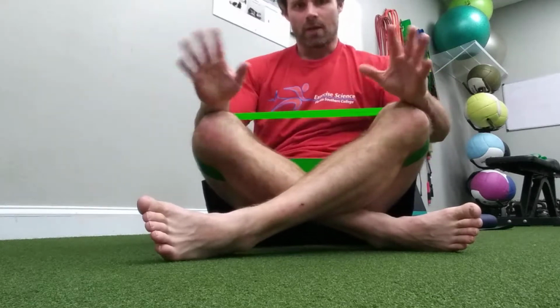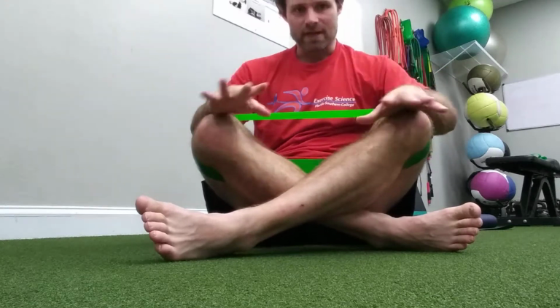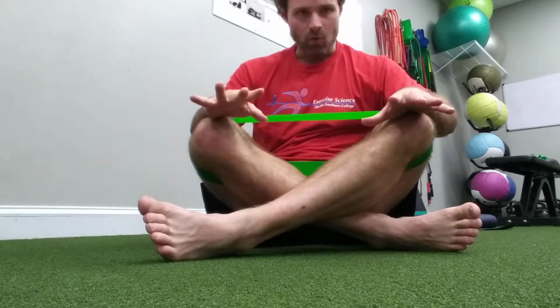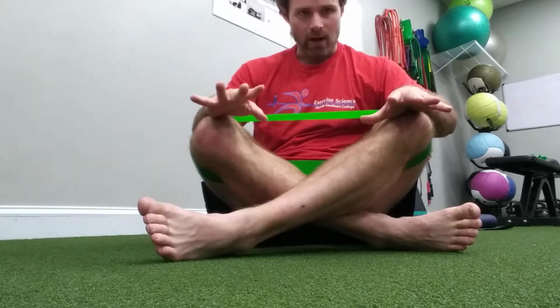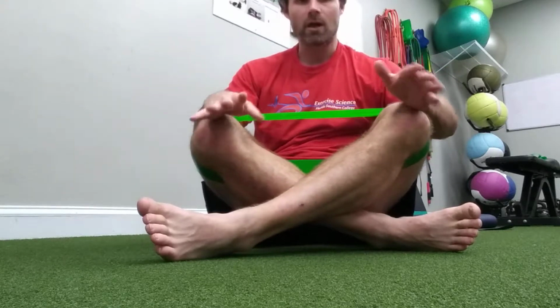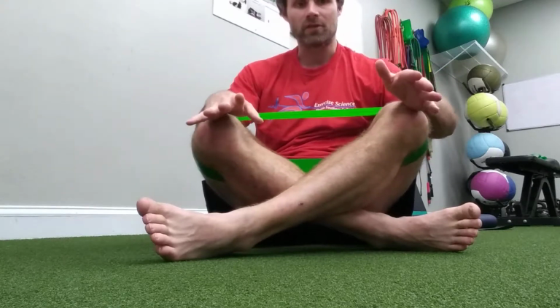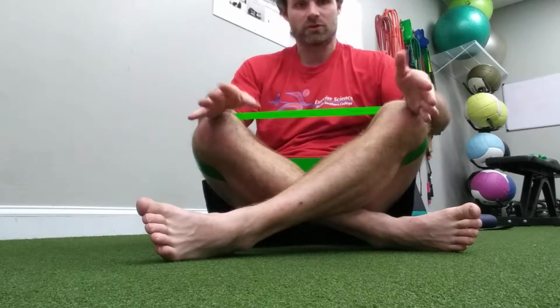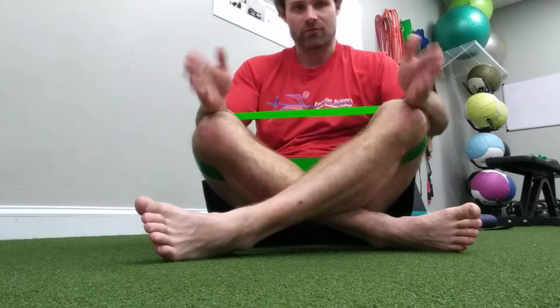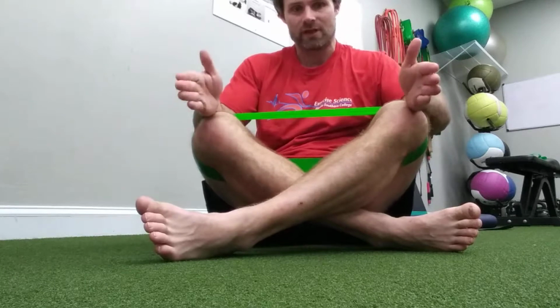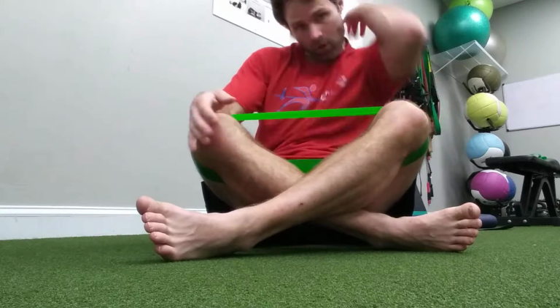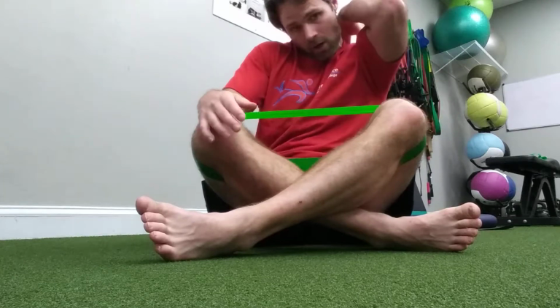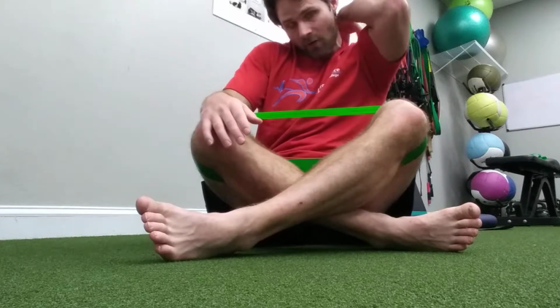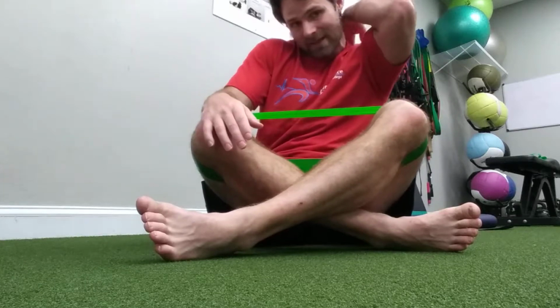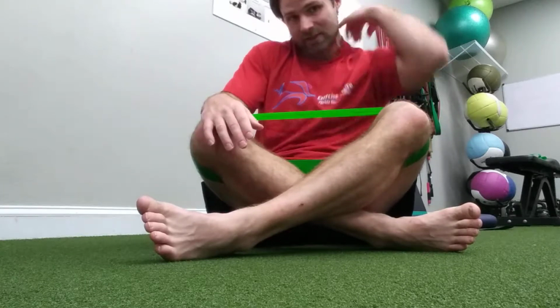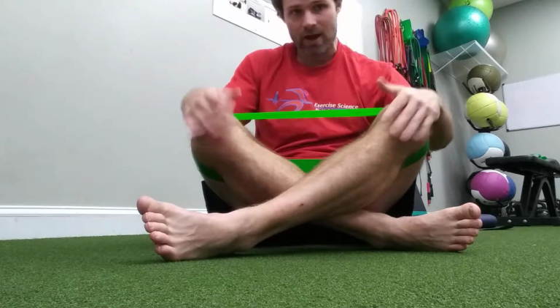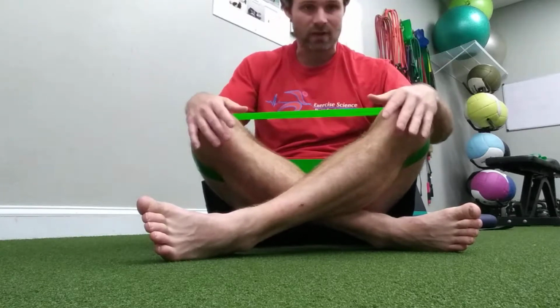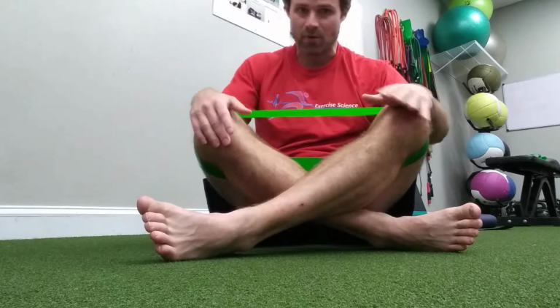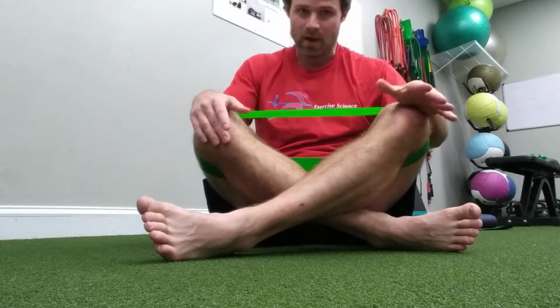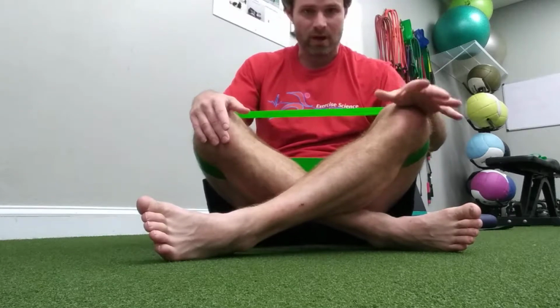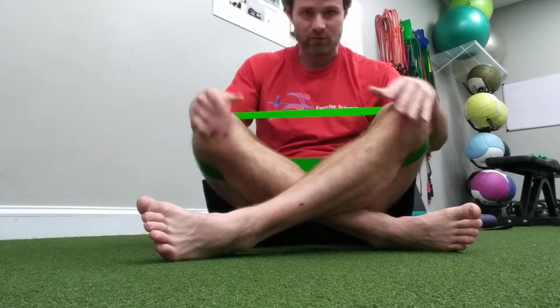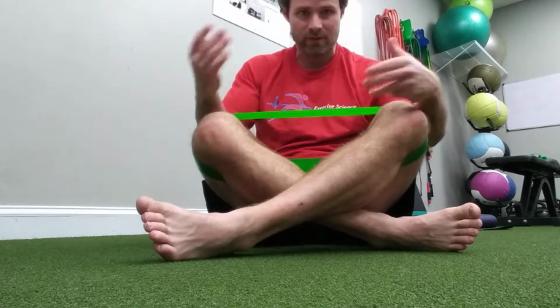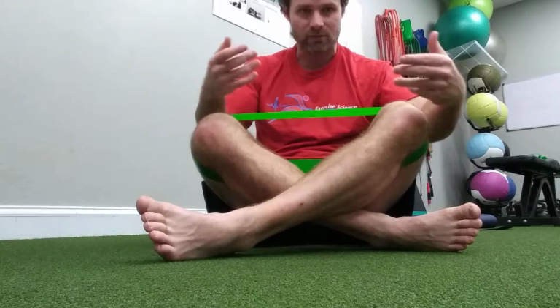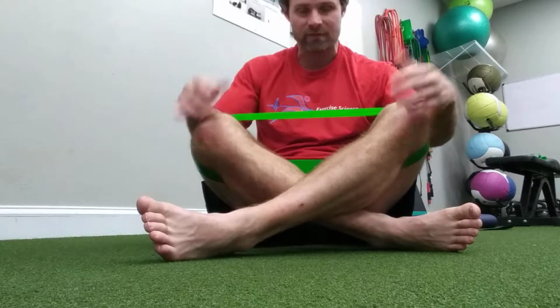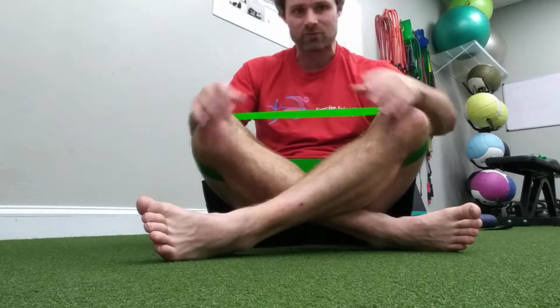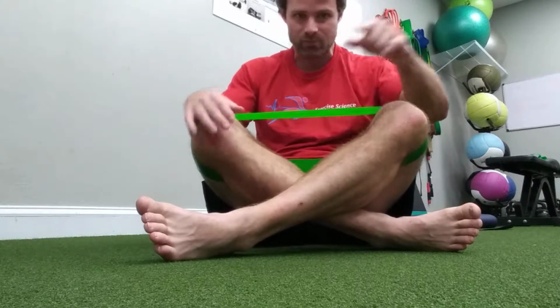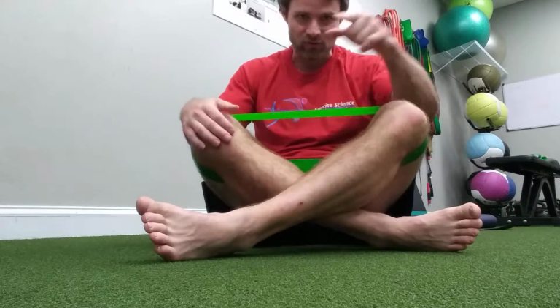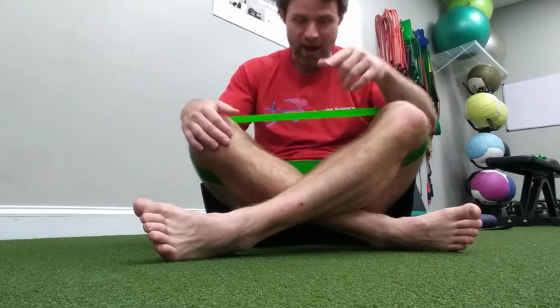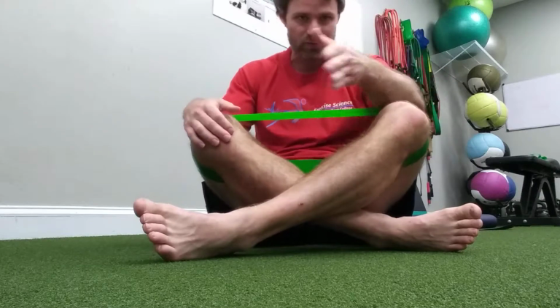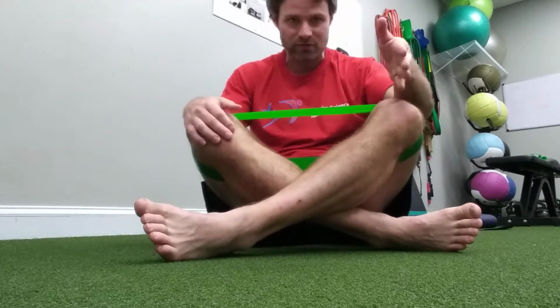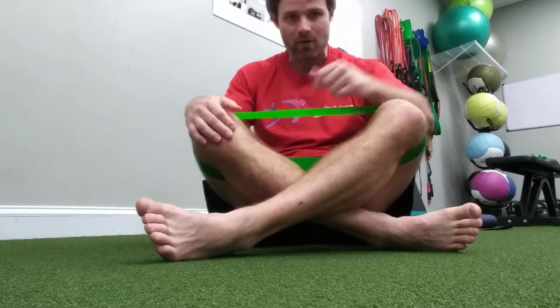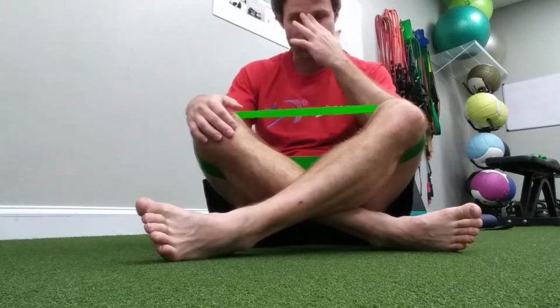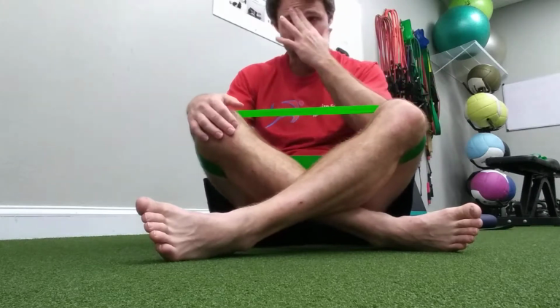I'm going to take you through one round. The way this works is we have 30 seconds of work followed by 10 seconds of rest. I recommend doing this three to five times, so just play the circuit back or do these on your own after the first round.